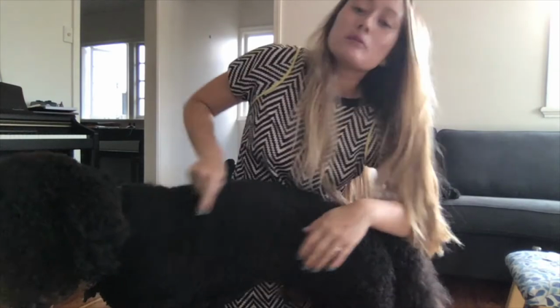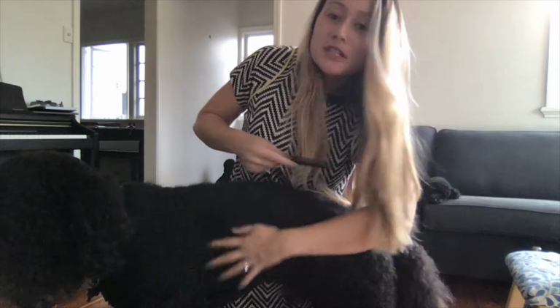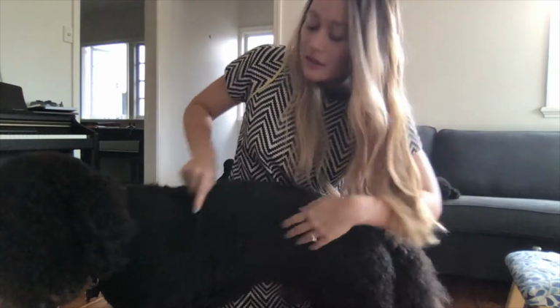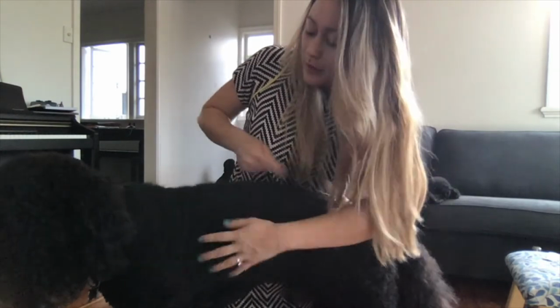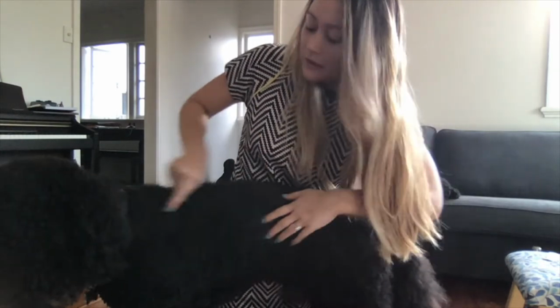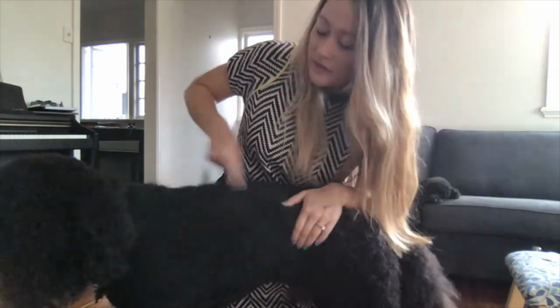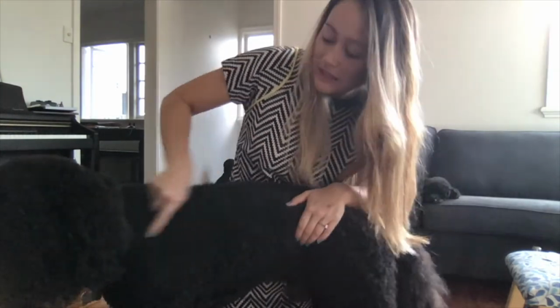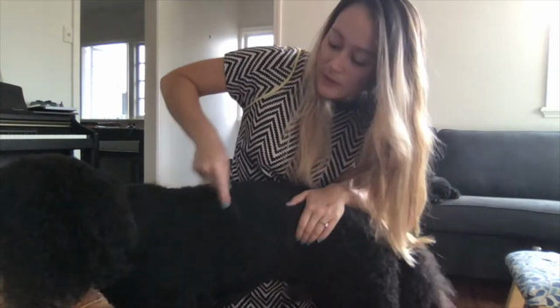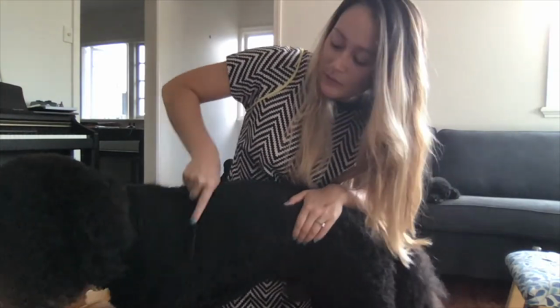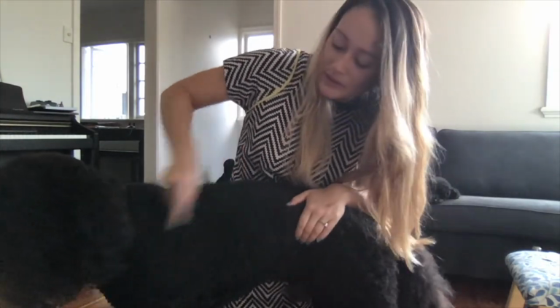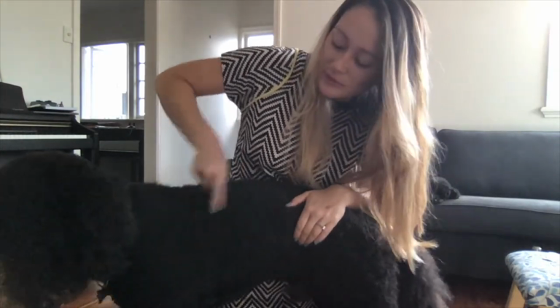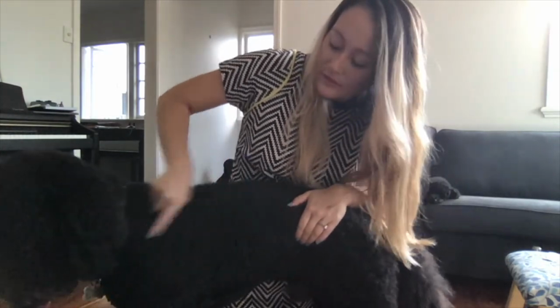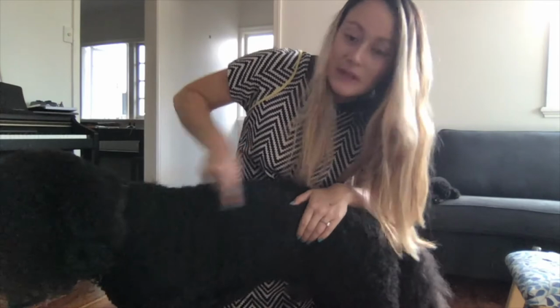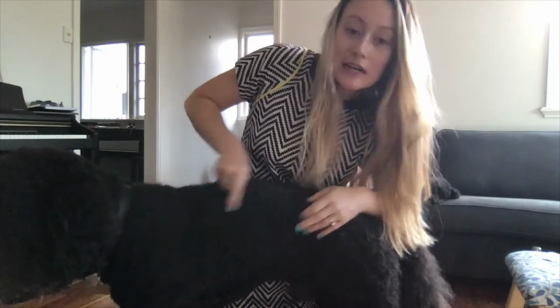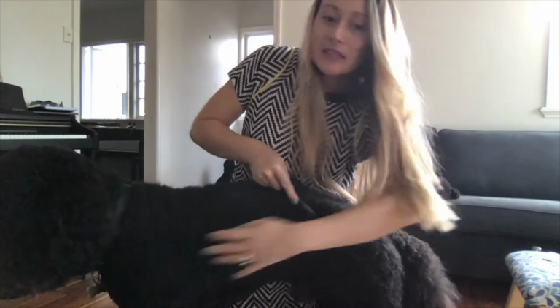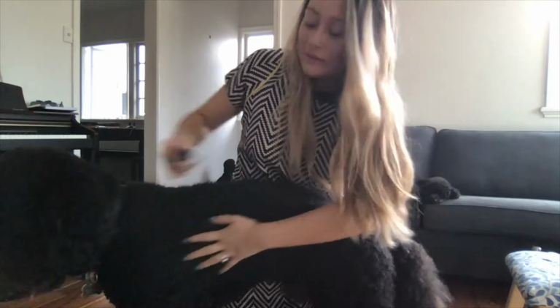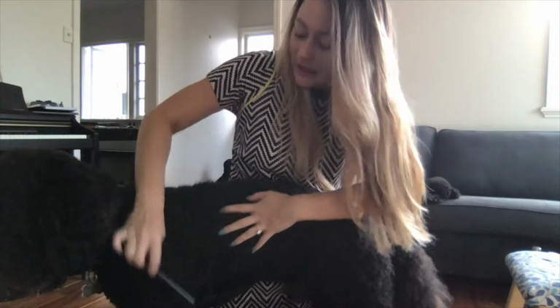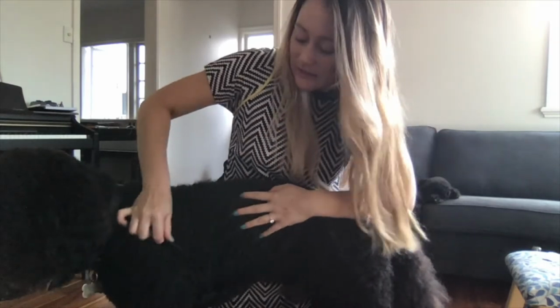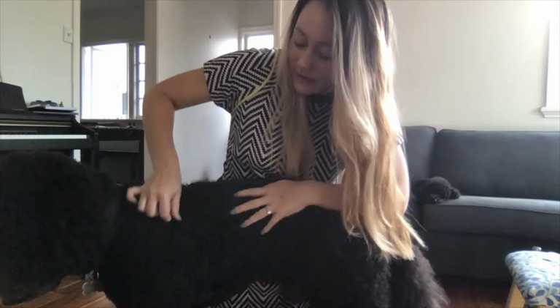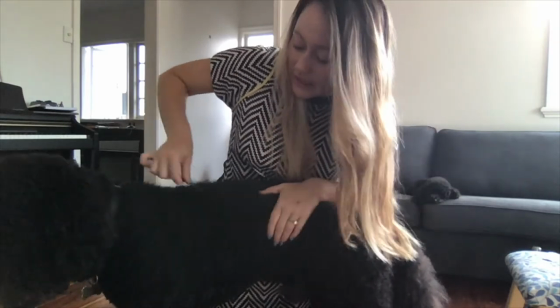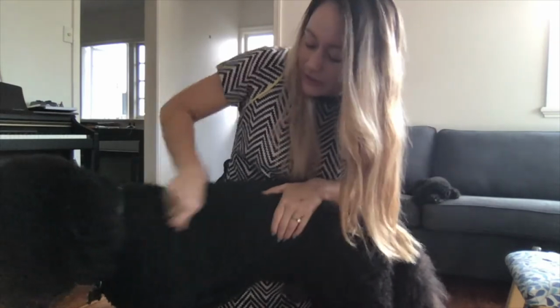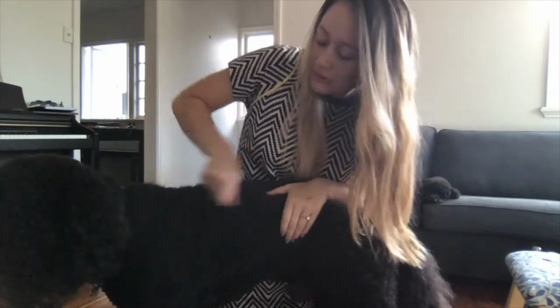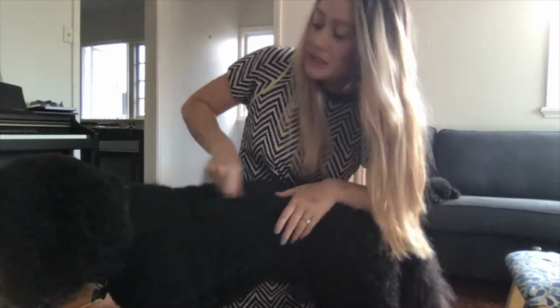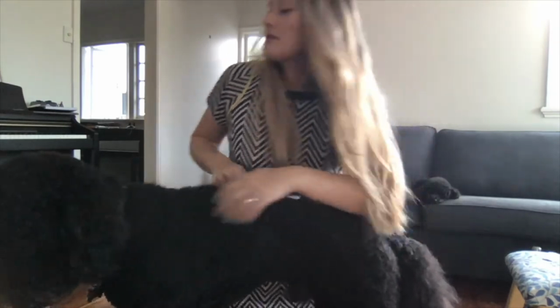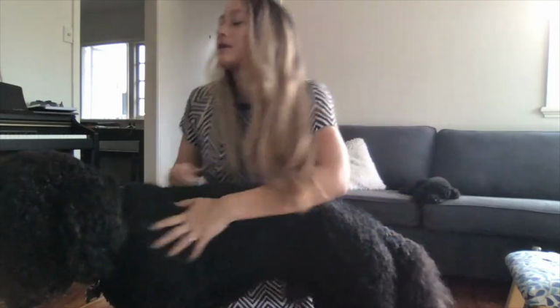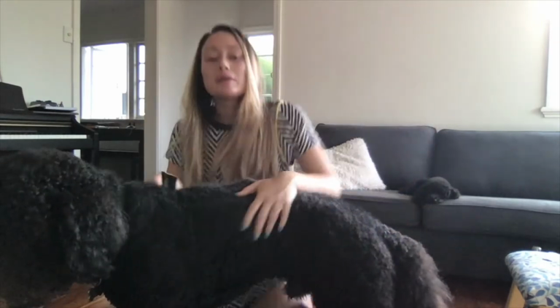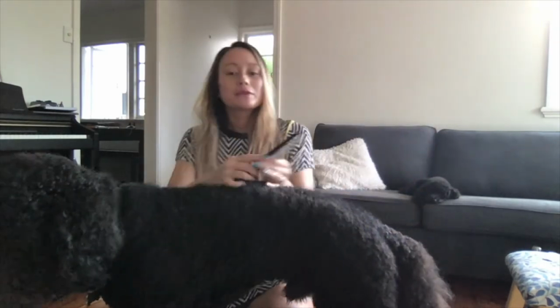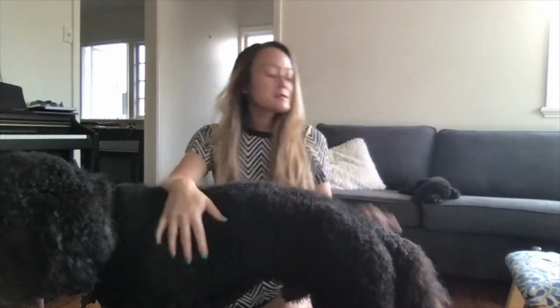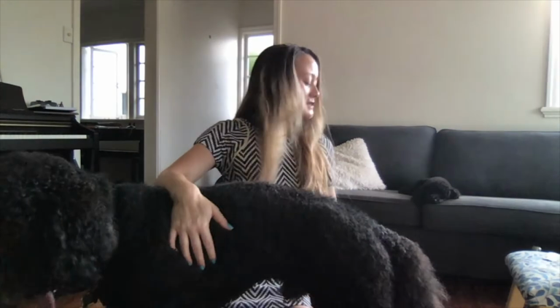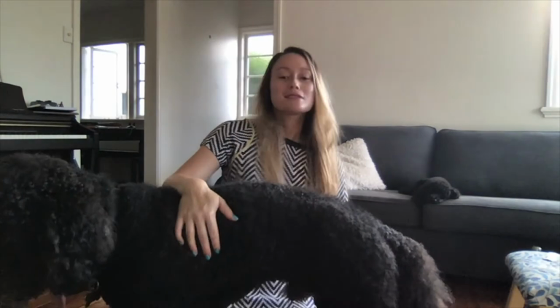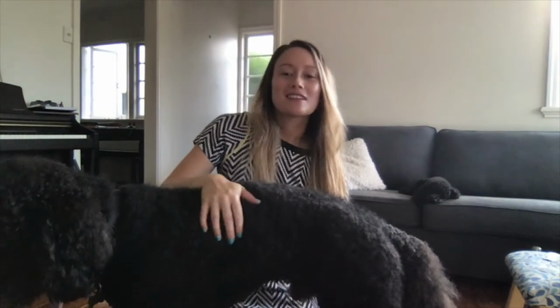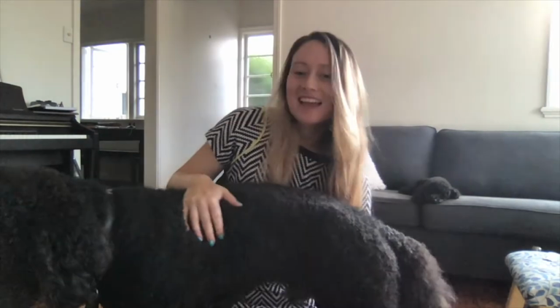Brushing your poodle is a really nice way to bond as well and spend time with them. I really enjoy brushing my poodles.